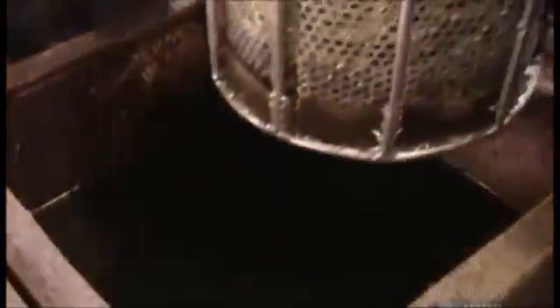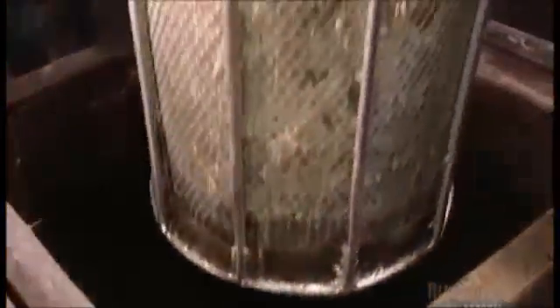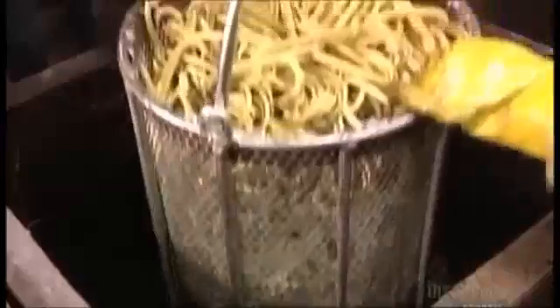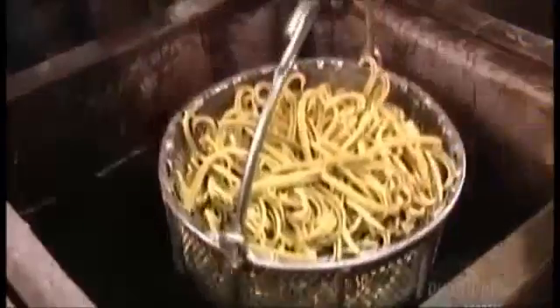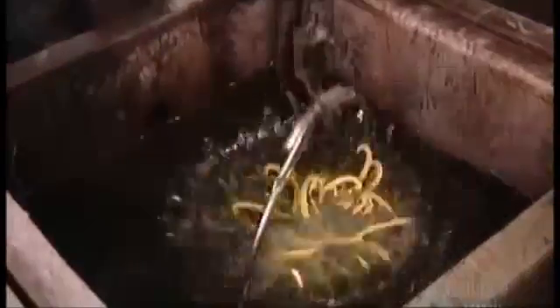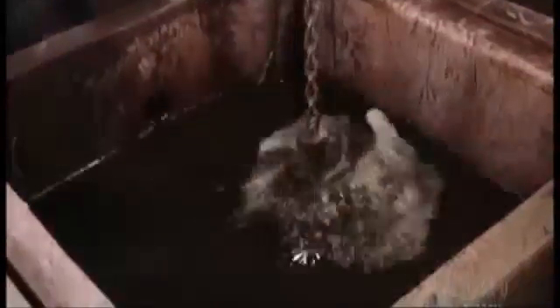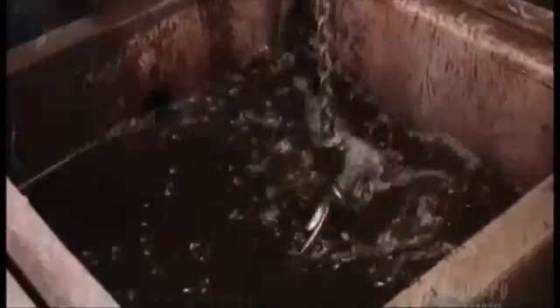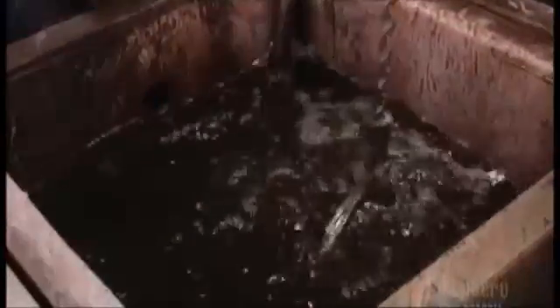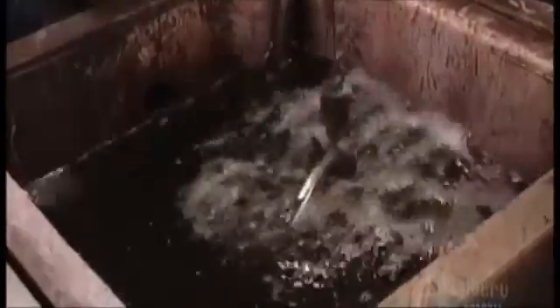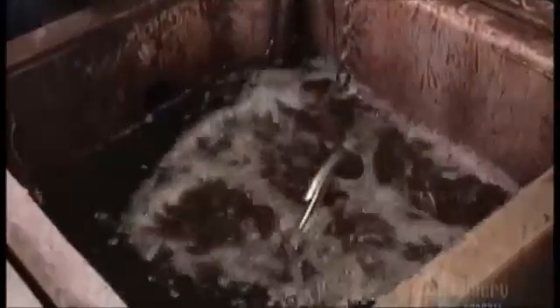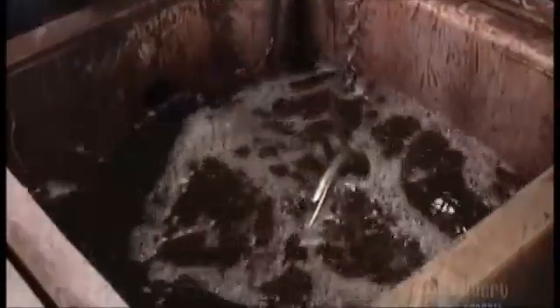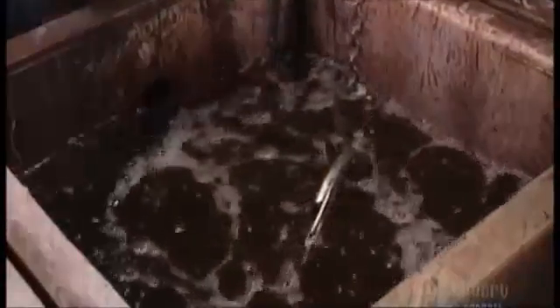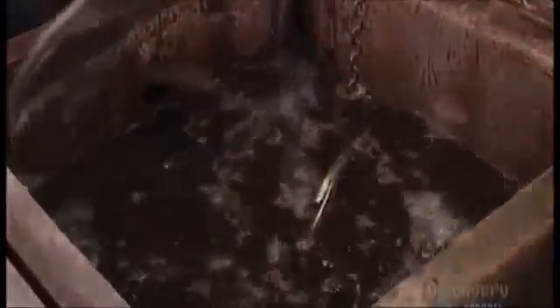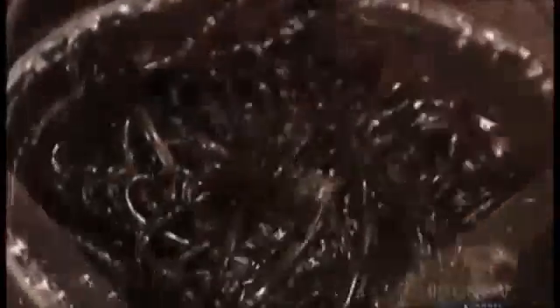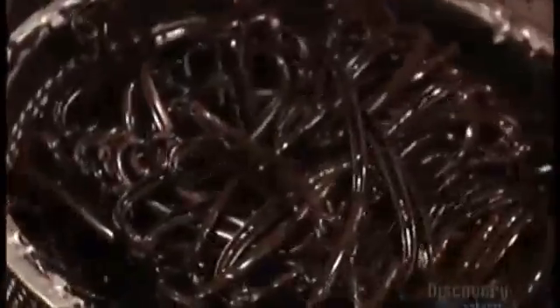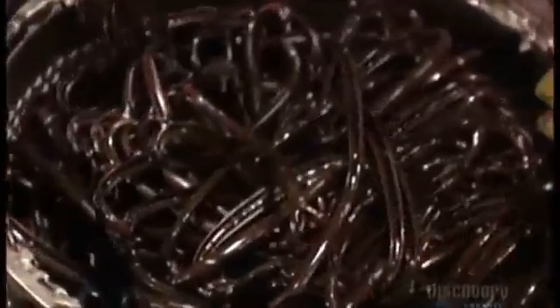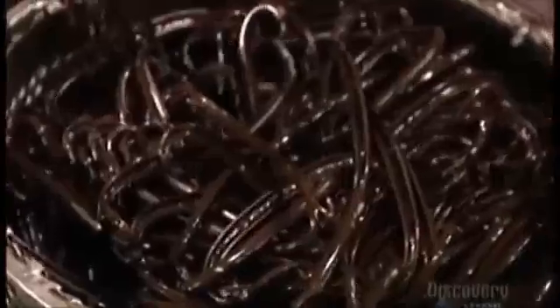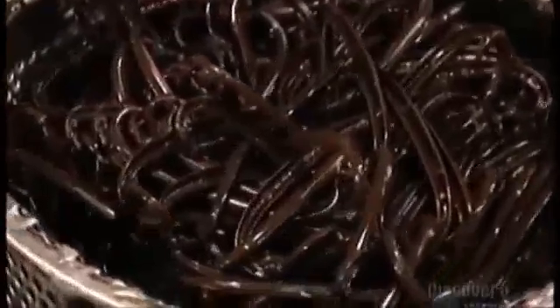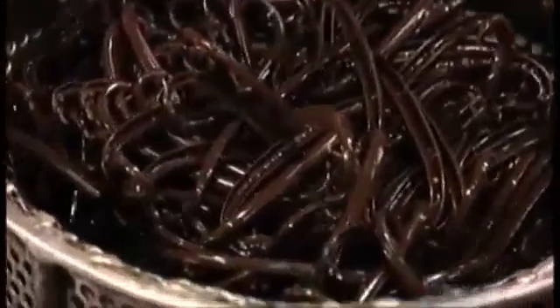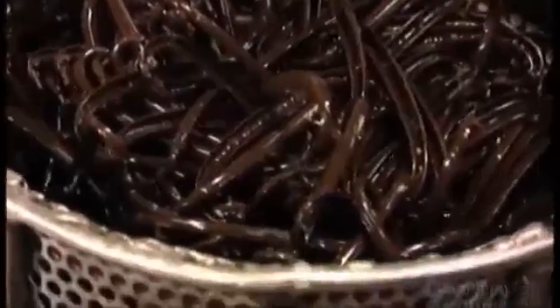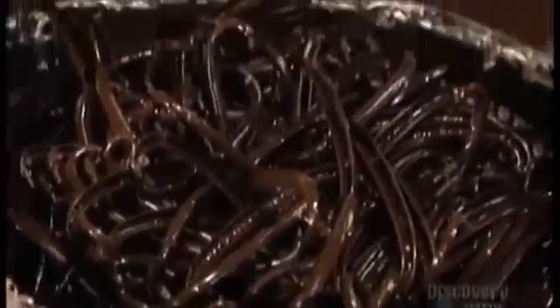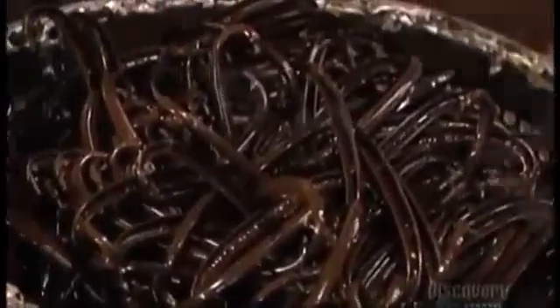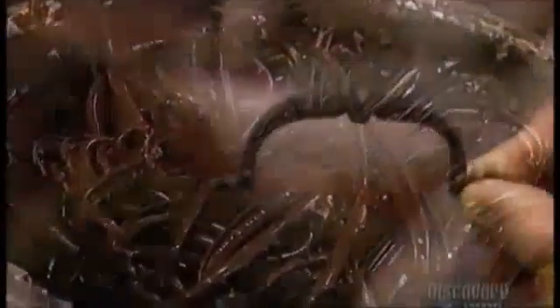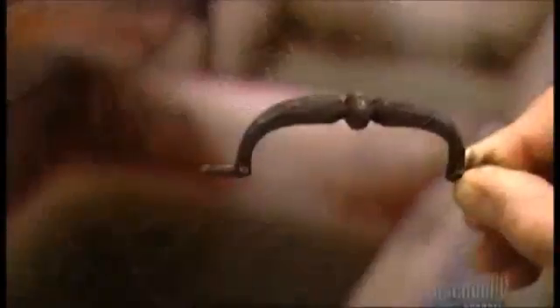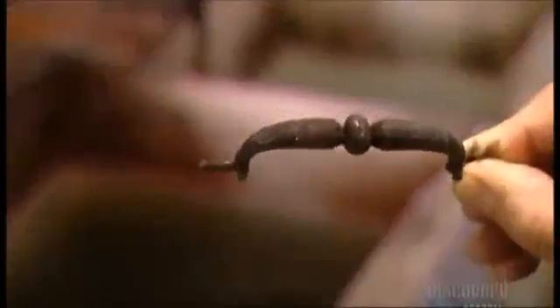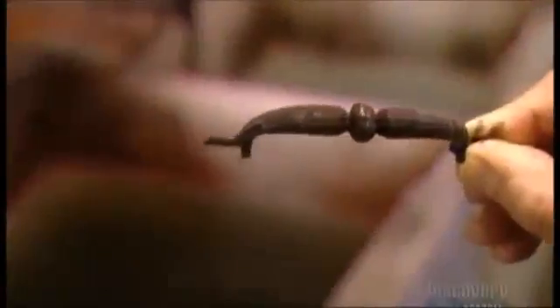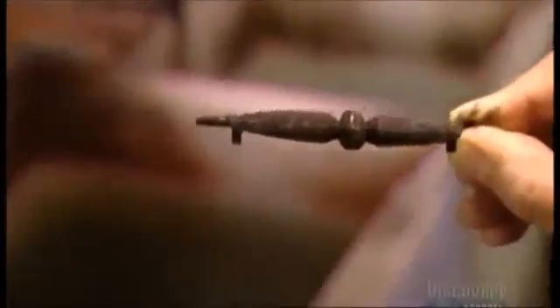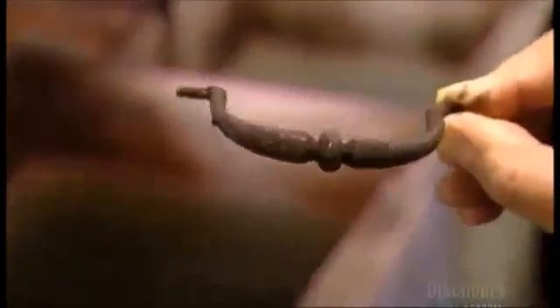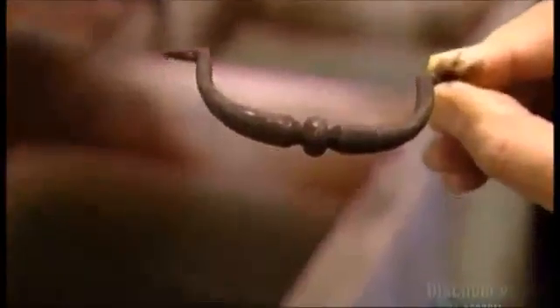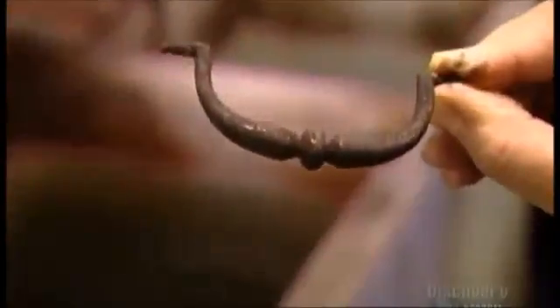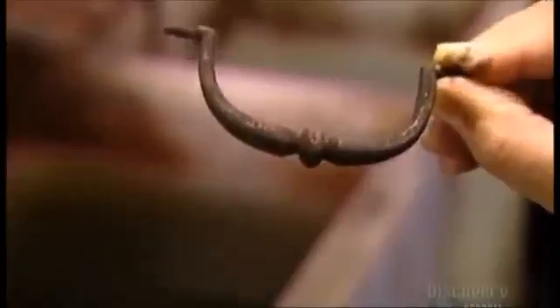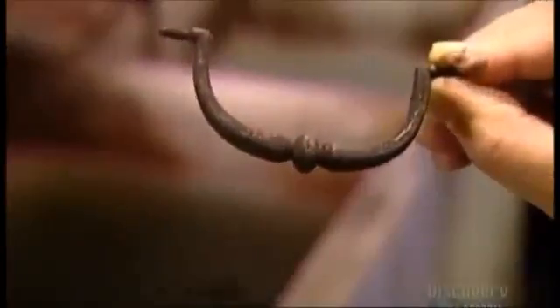Next, they dump the brass handles into a vat of acid. This oxidizes it, blackening the finish to make it look antiqued. This brass pull has aged a hundred years in just a few minutes.